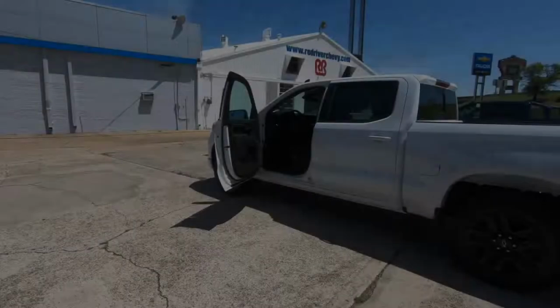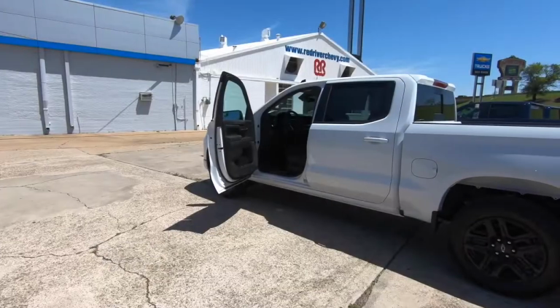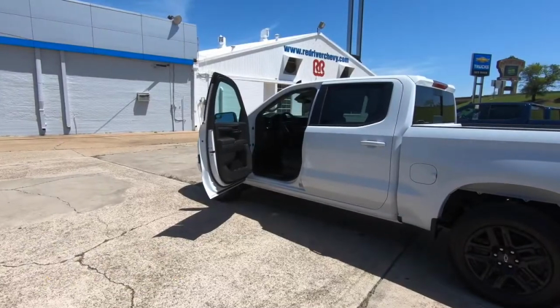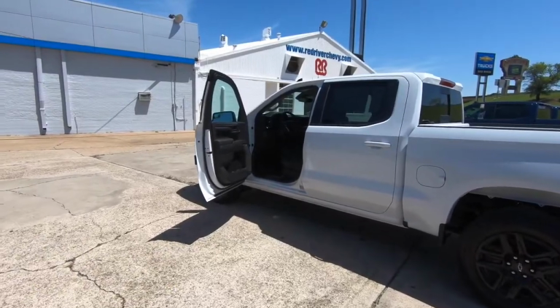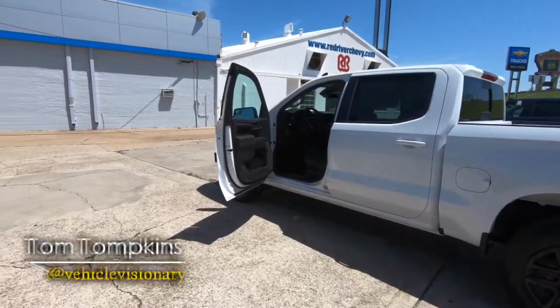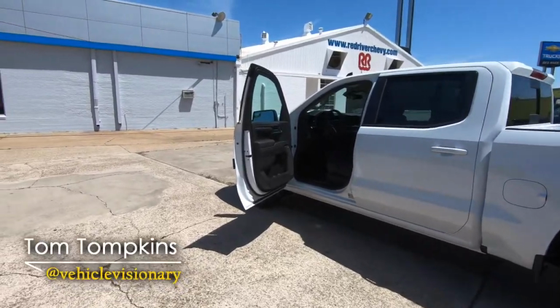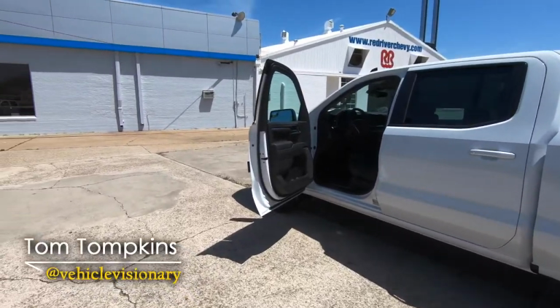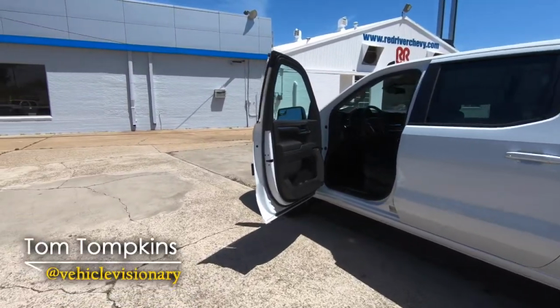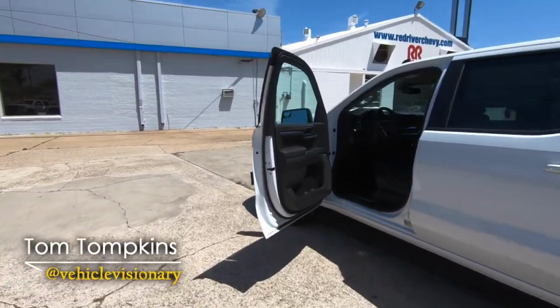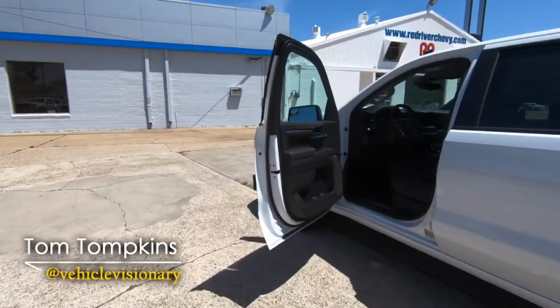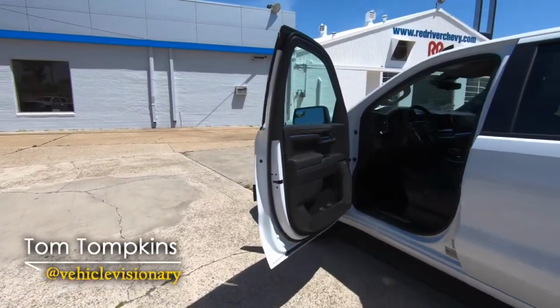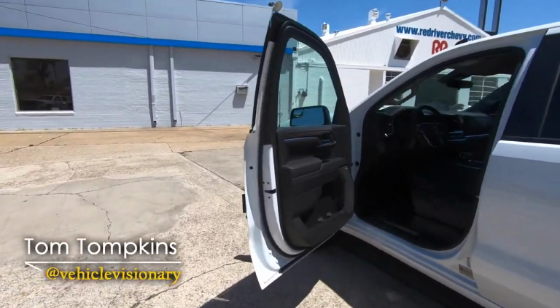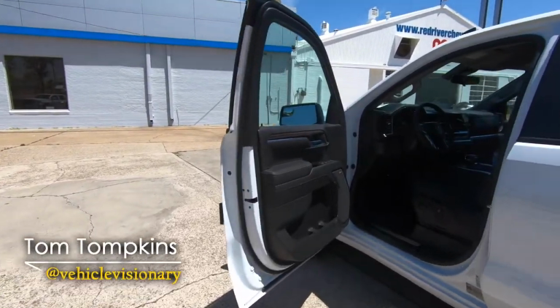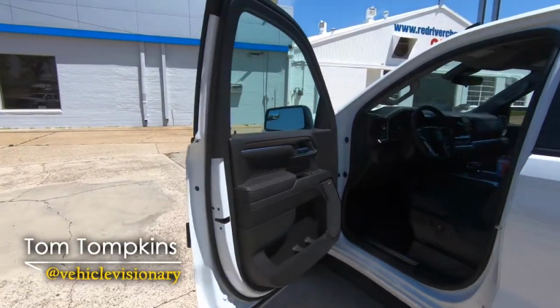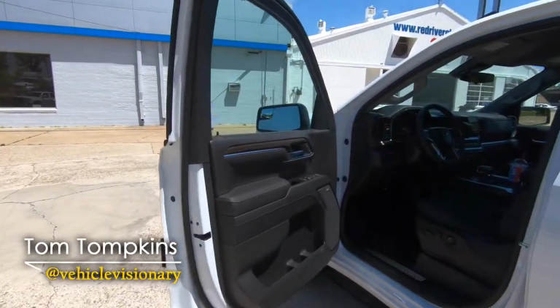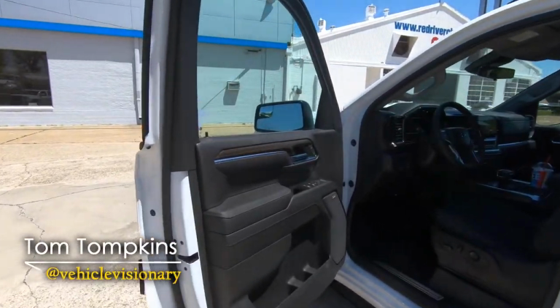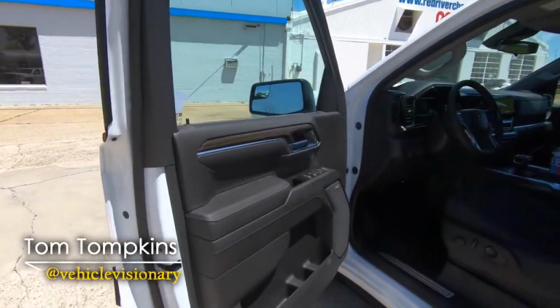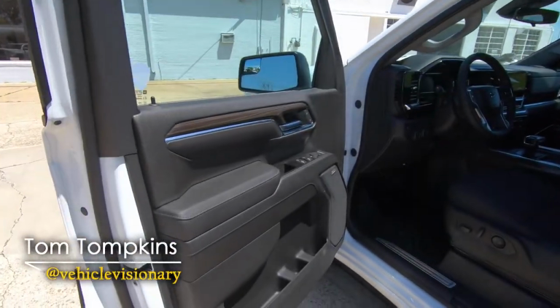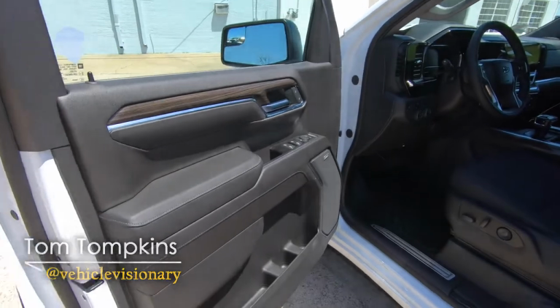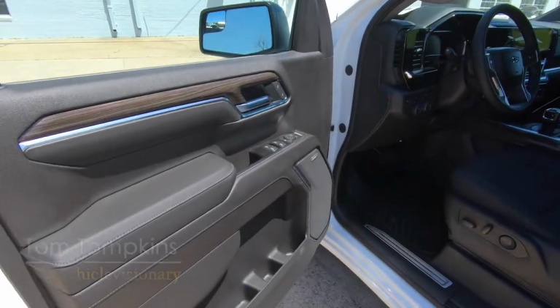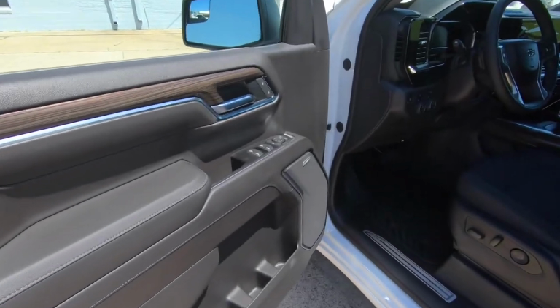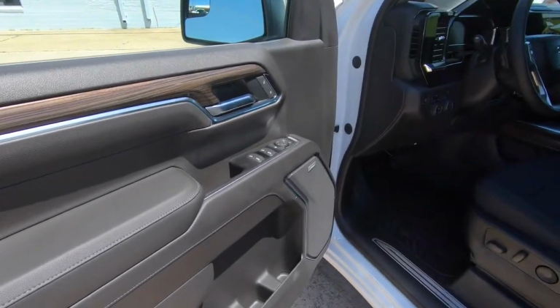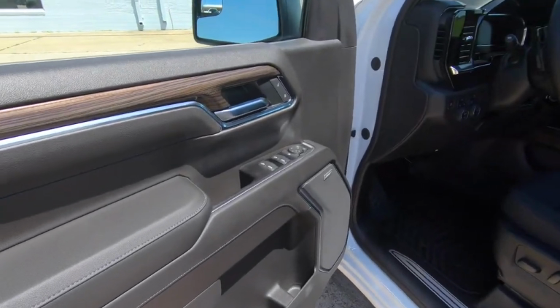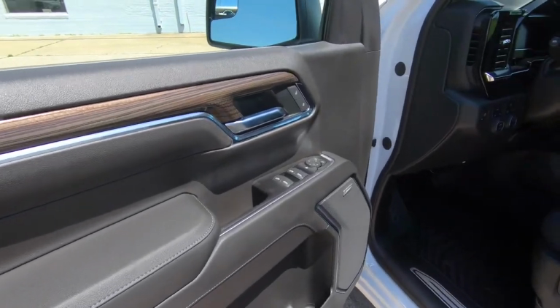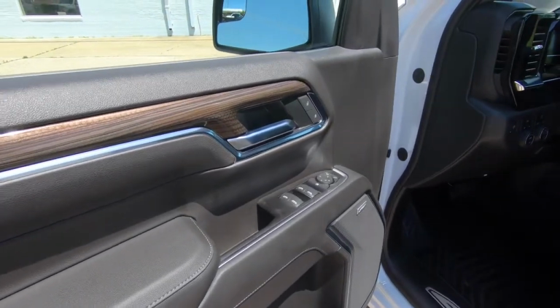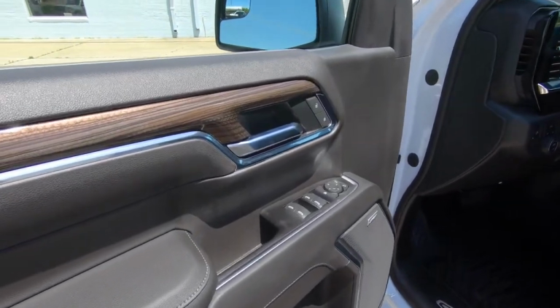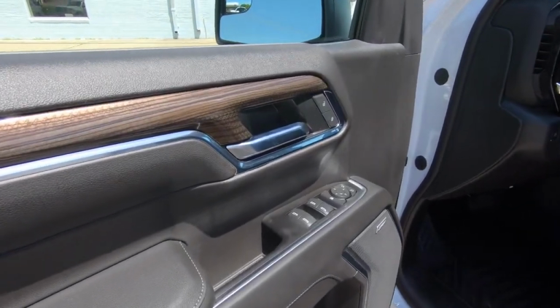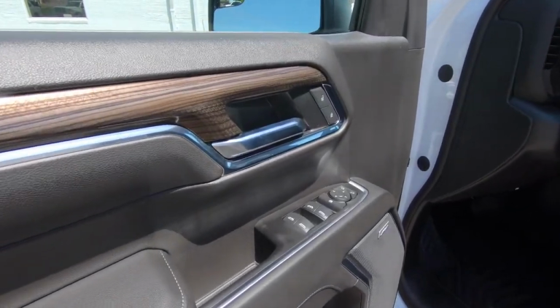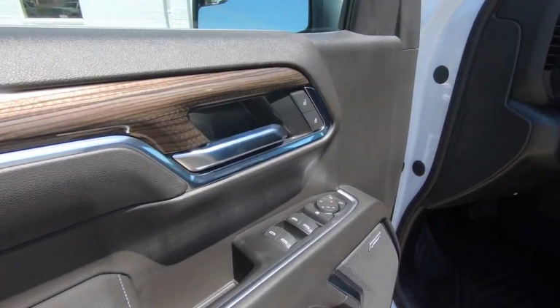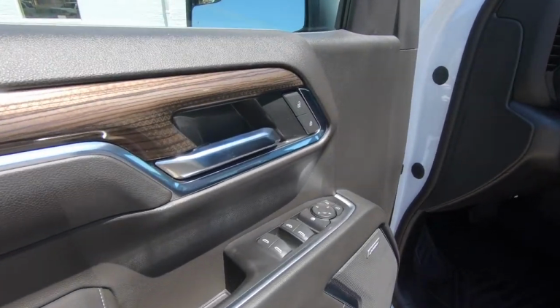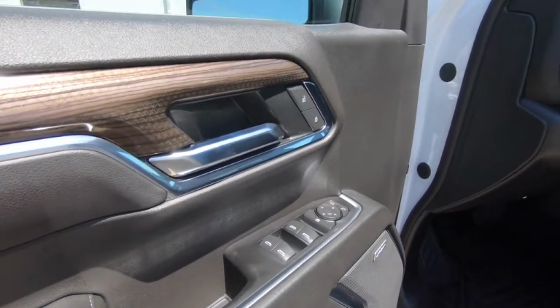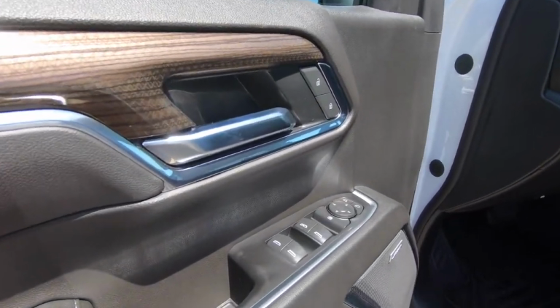Hey guys, it's Tom from Vehicle Visionary. Today I want to tell you how to use the child safety locks on the 2022 Chevrolet Silverados. This is the RST version that I'm using.